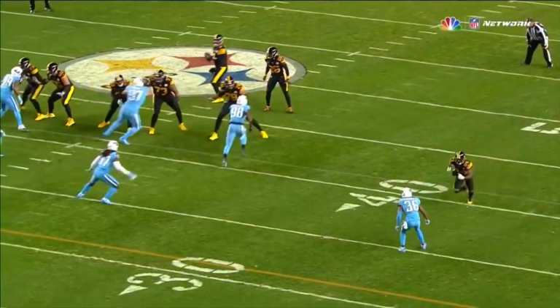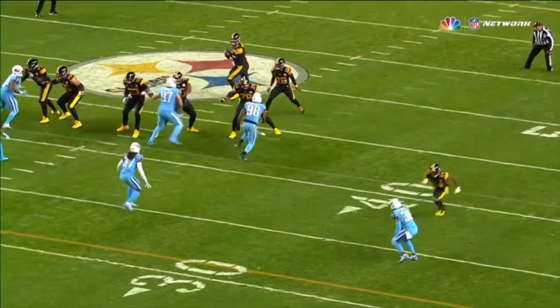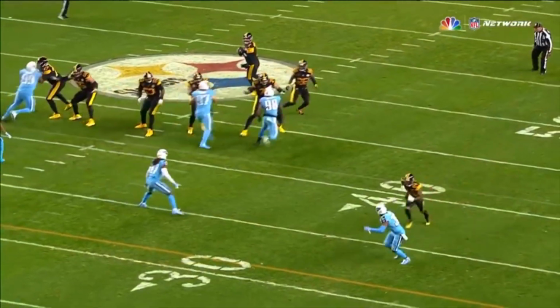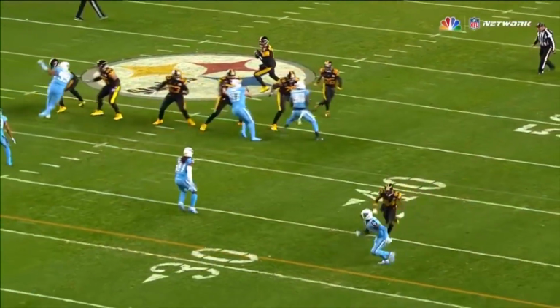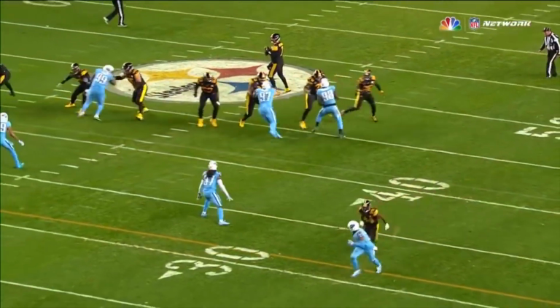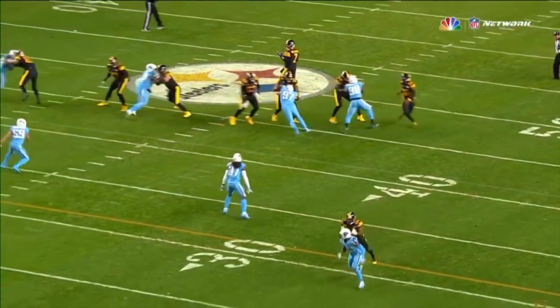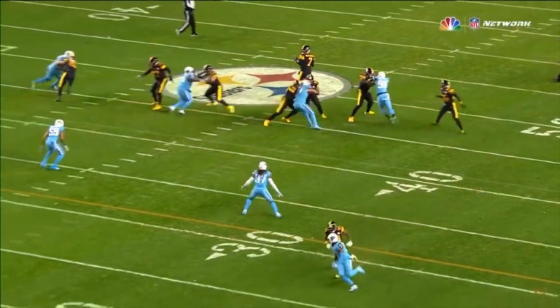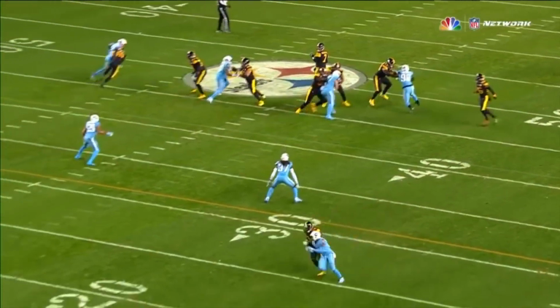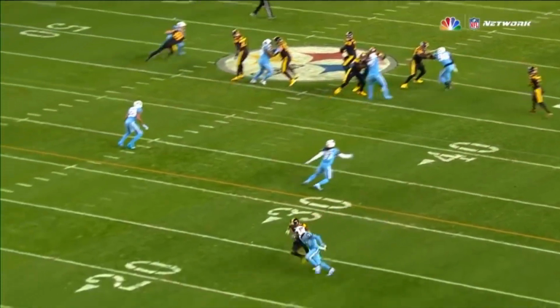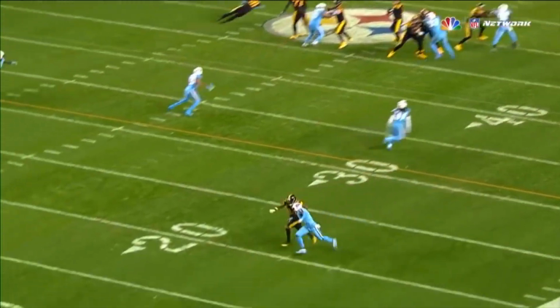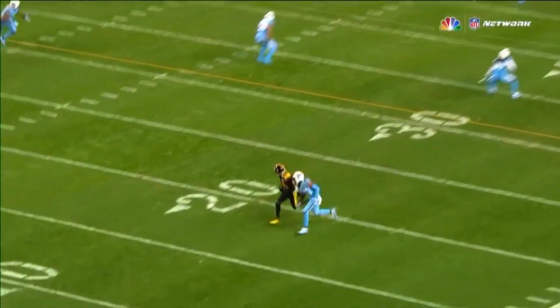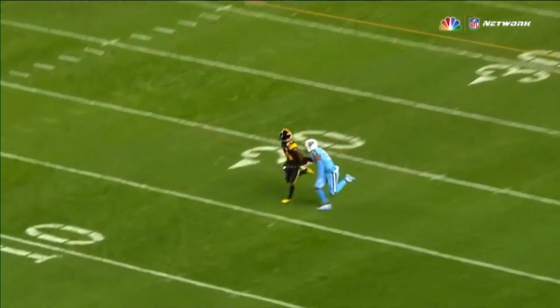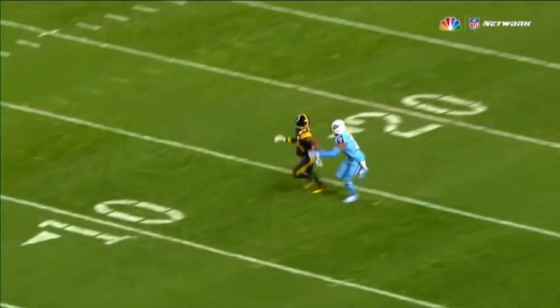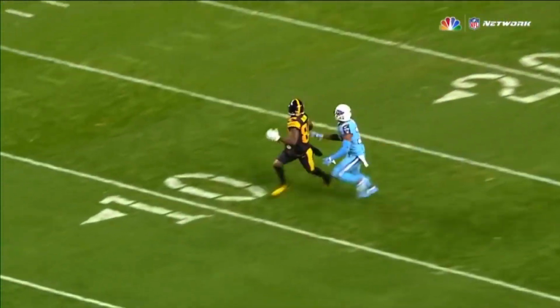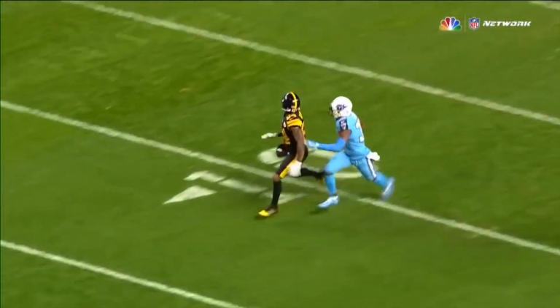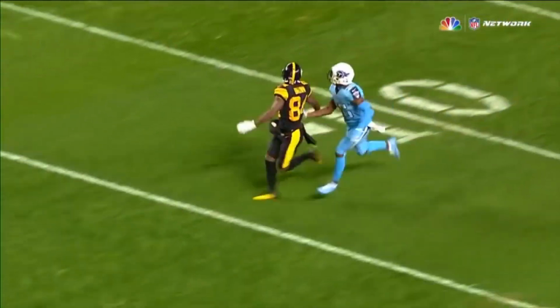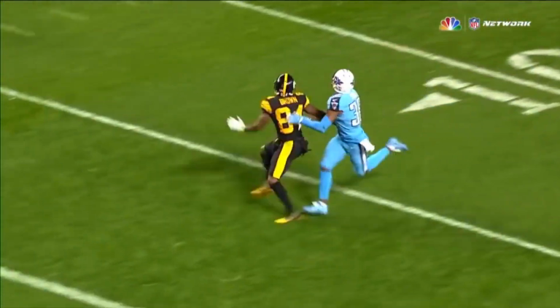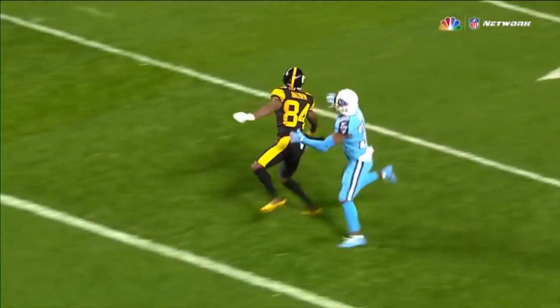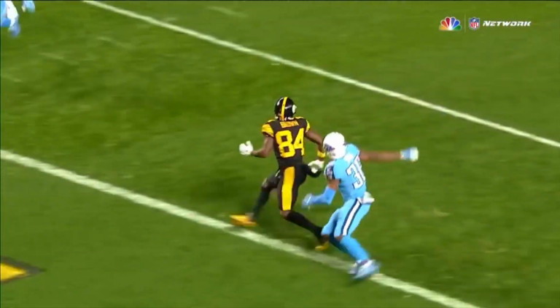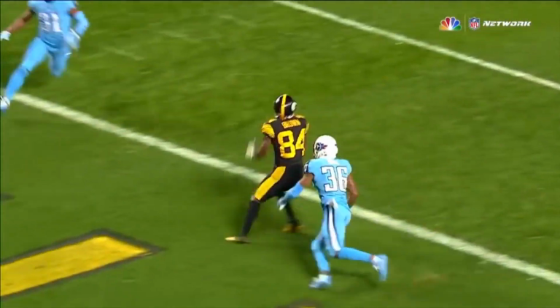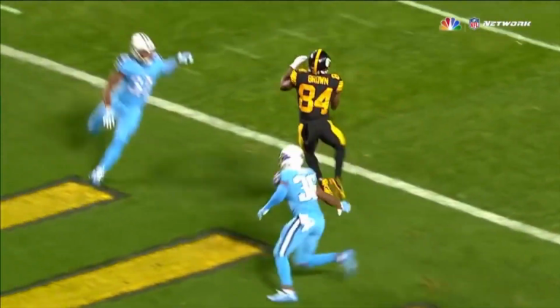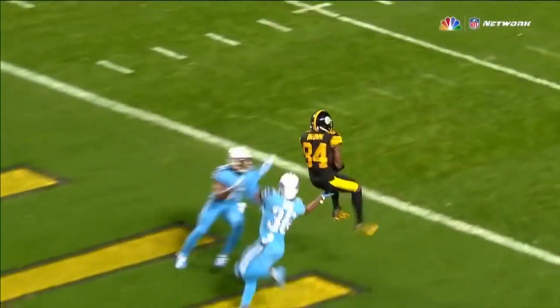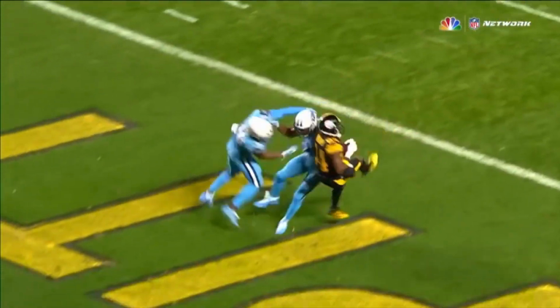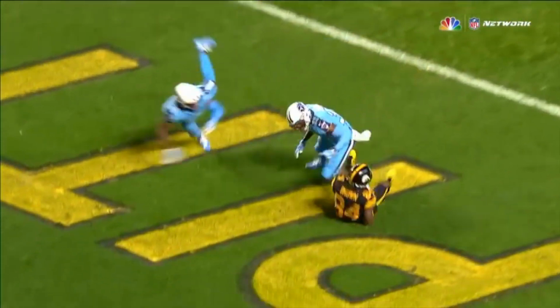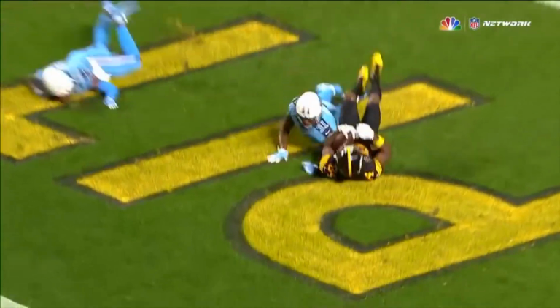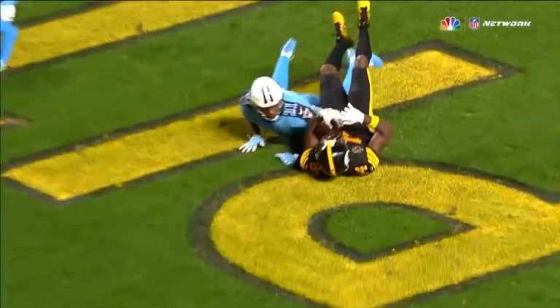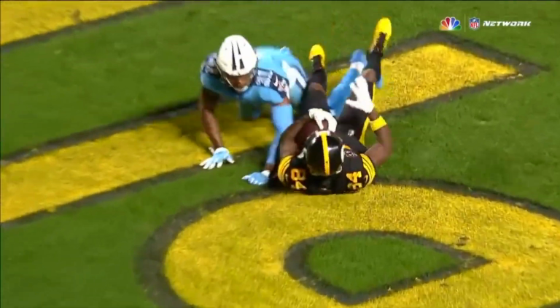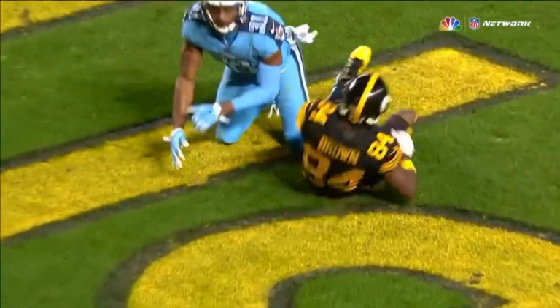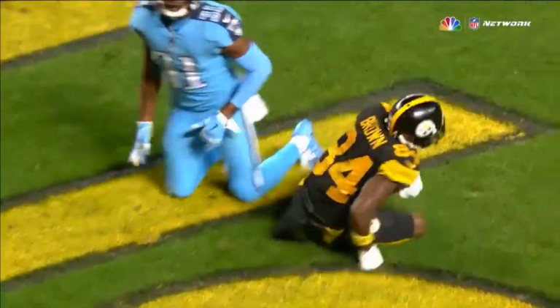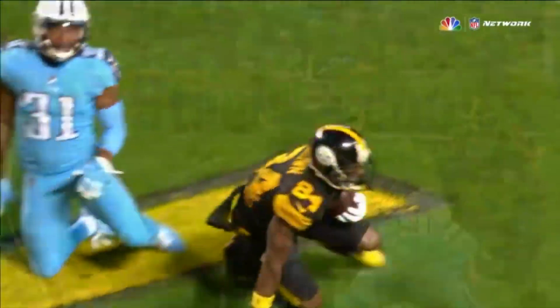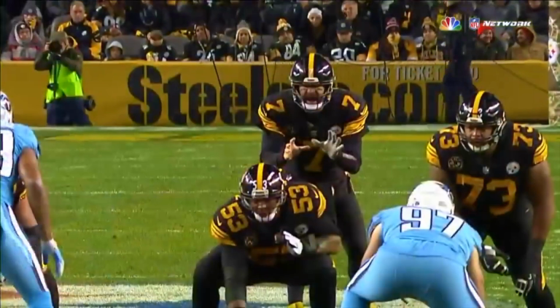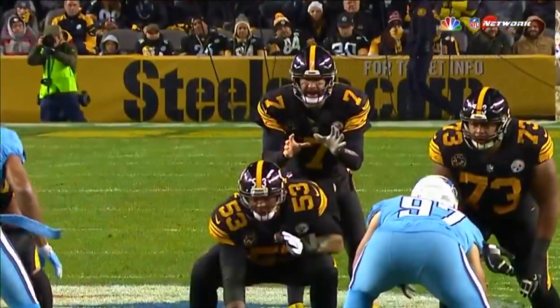Ben knows he's got a free play, so he's going to look off the safety, got the safety to move, and basically just throw a jump ball. We saw him do that in Detroit as well.